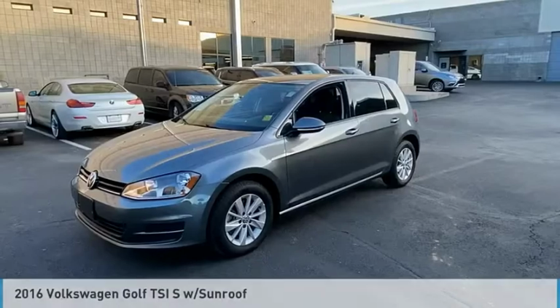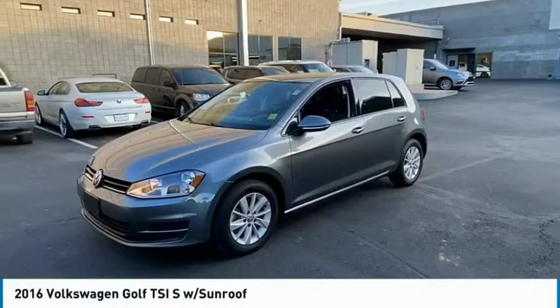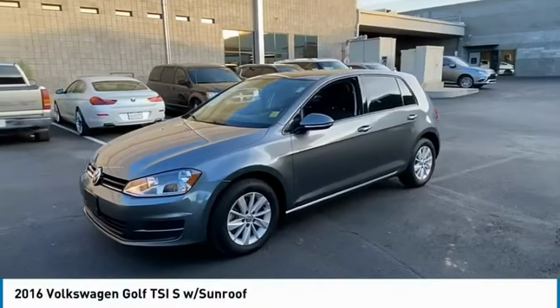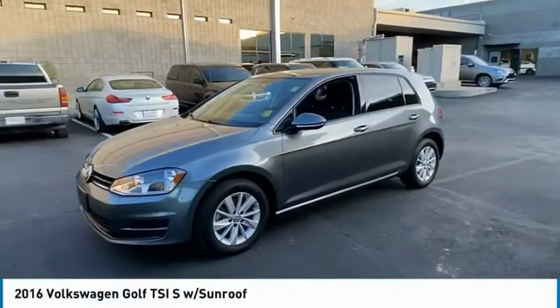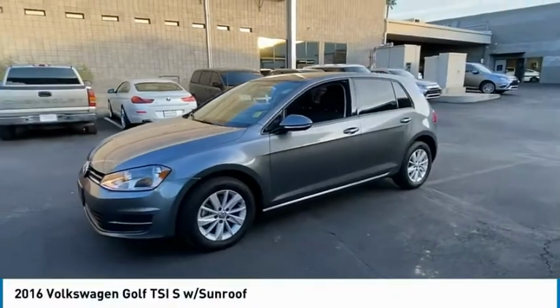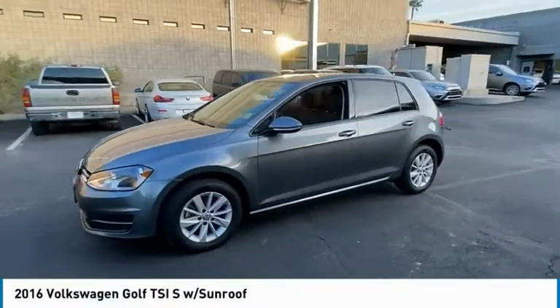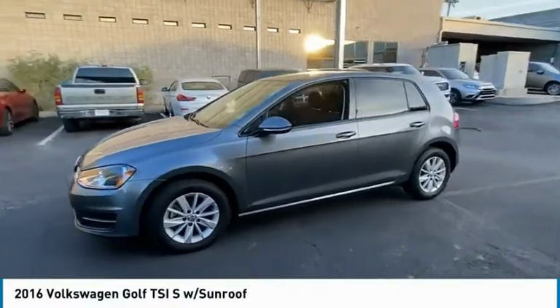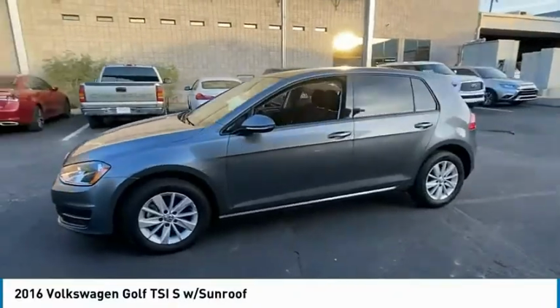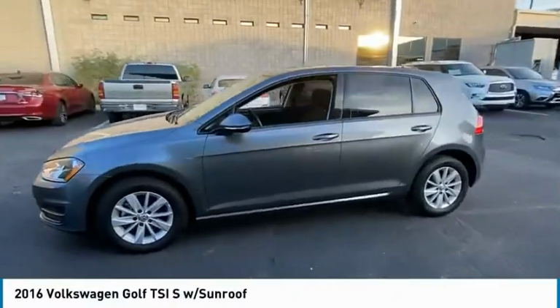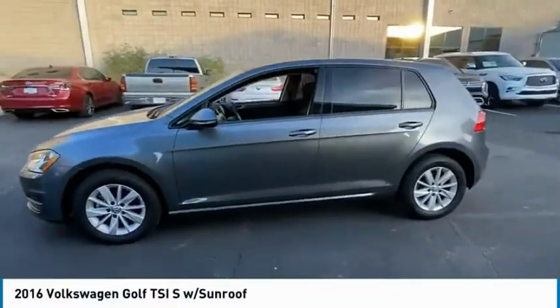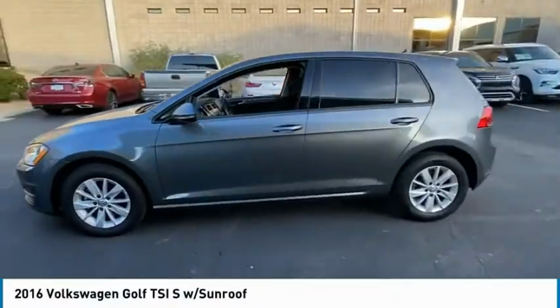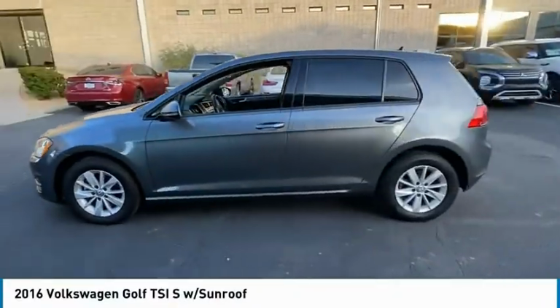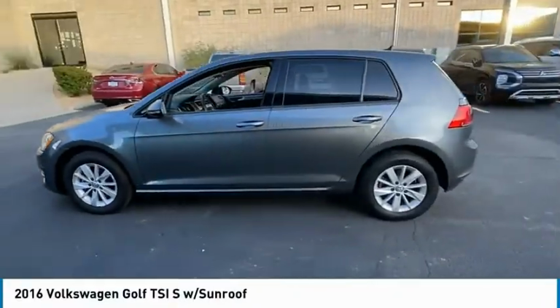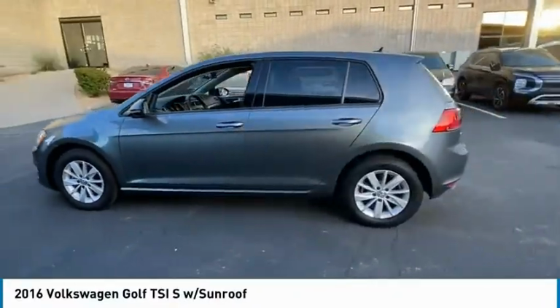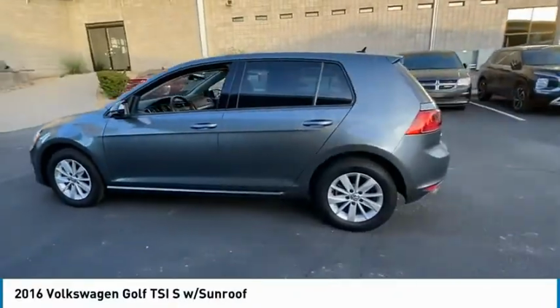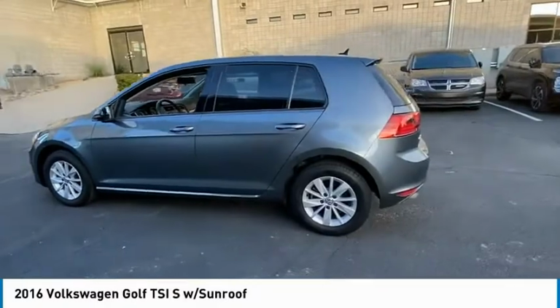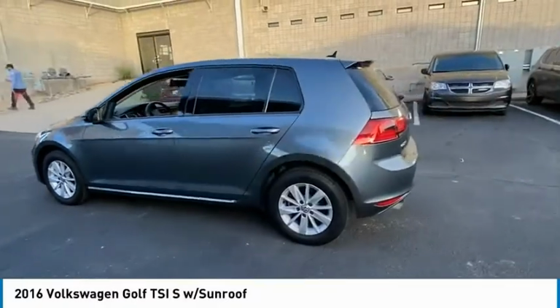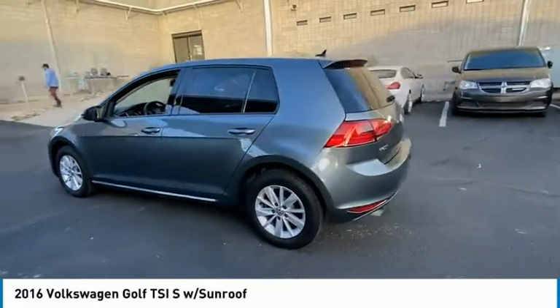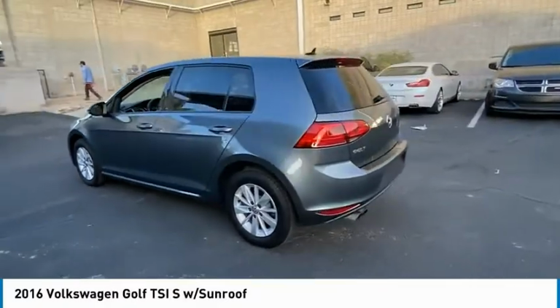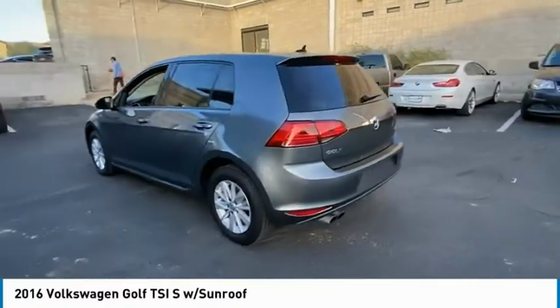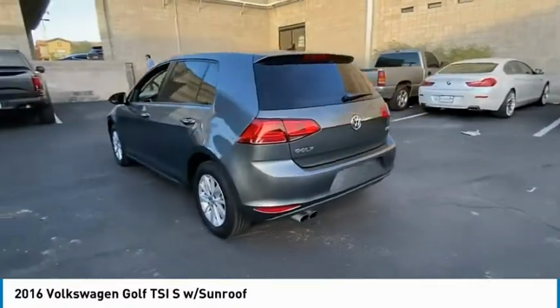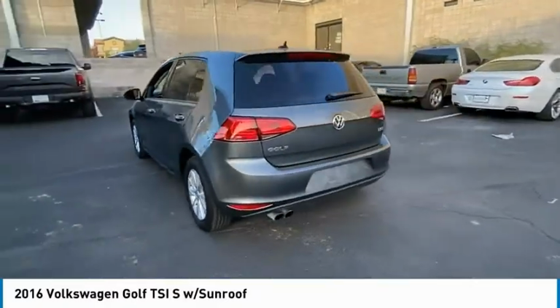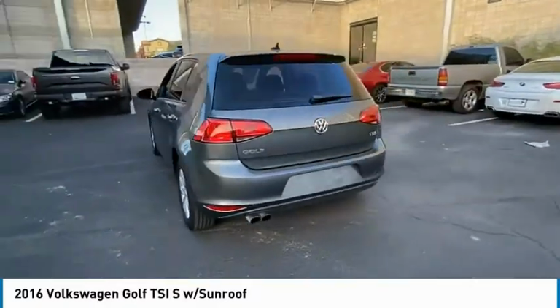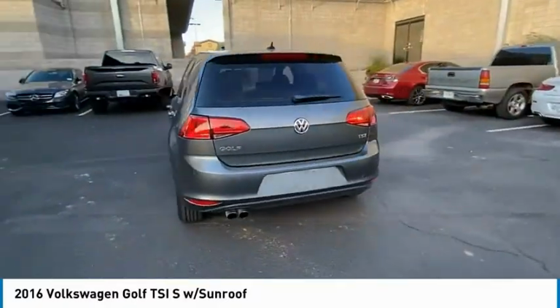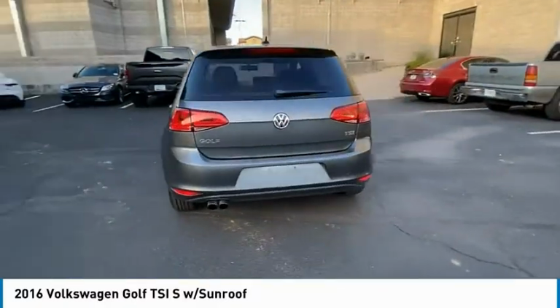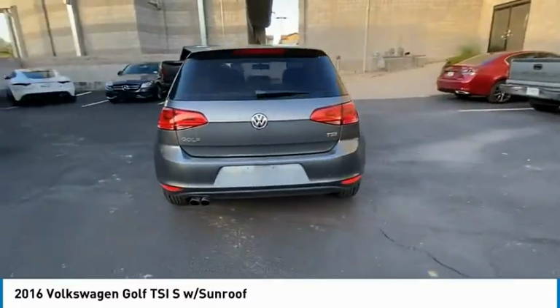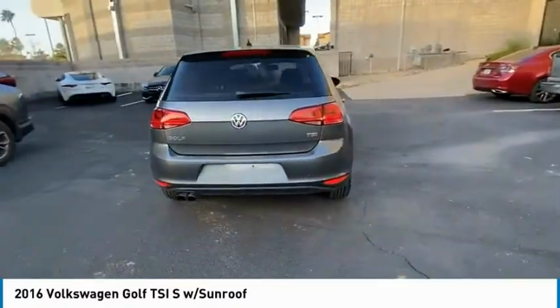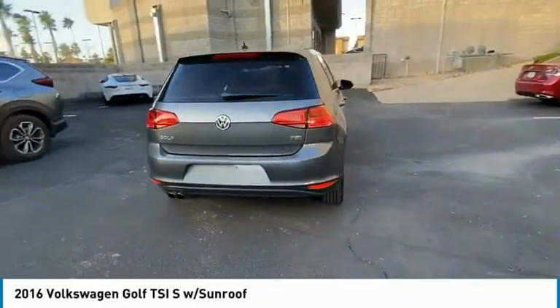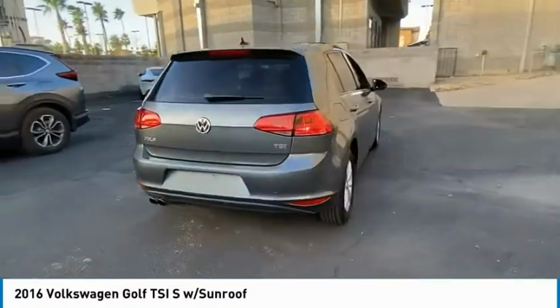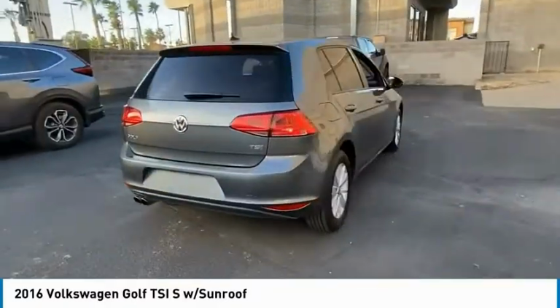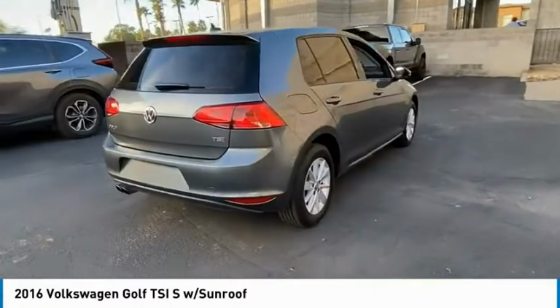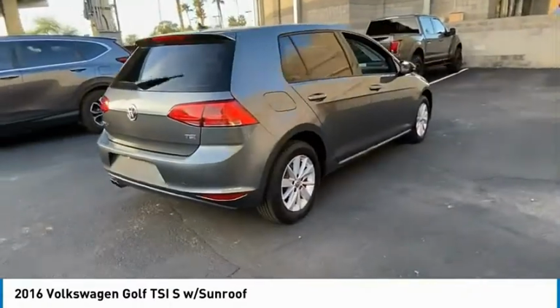Stop by and take a look at the 2016 Golf. It's the original fun-to-drive hatchback. Drive one today. This vehicle has less than 65,000 miles.